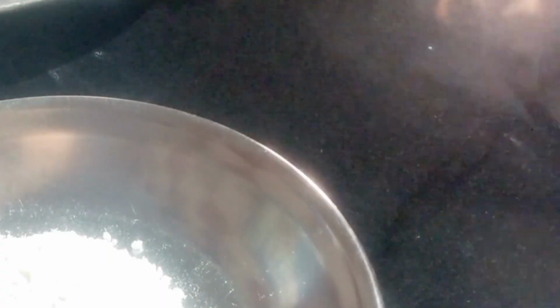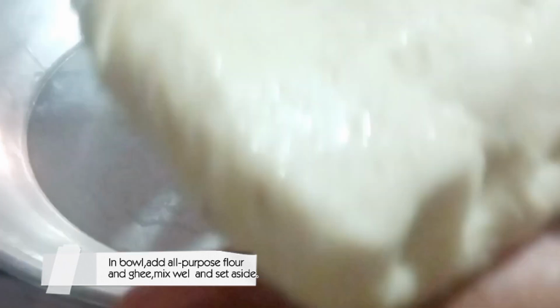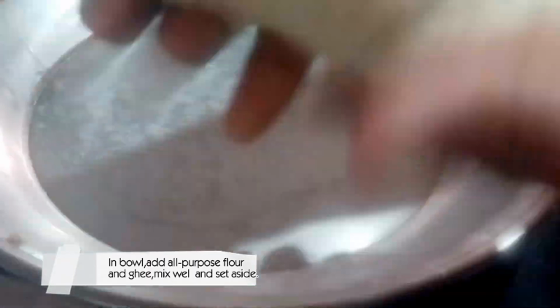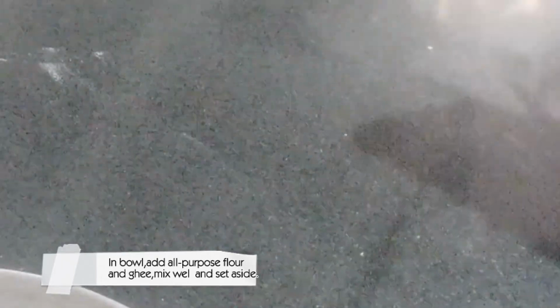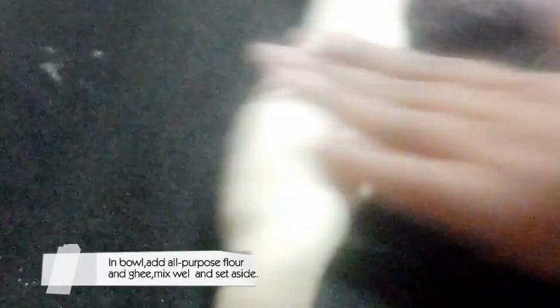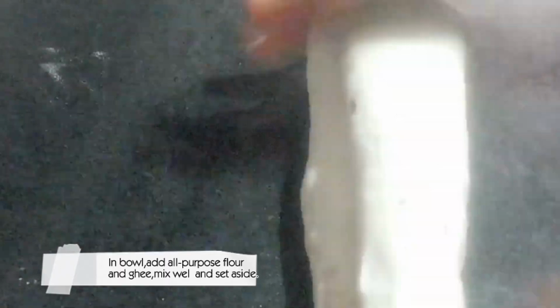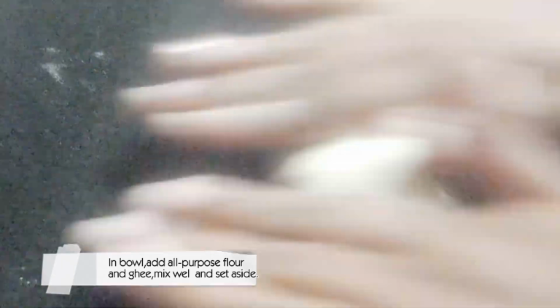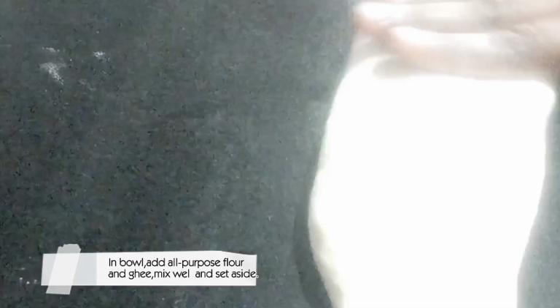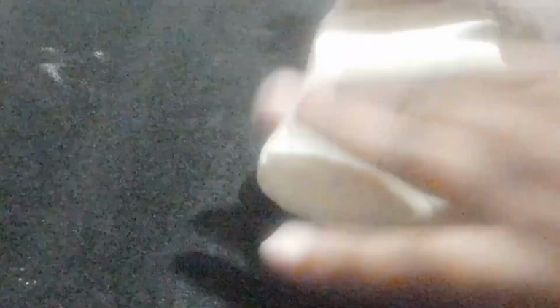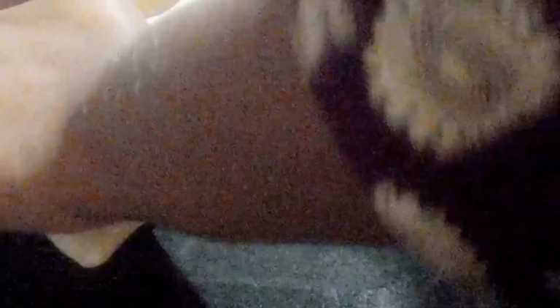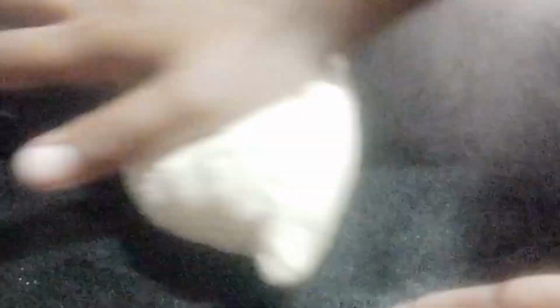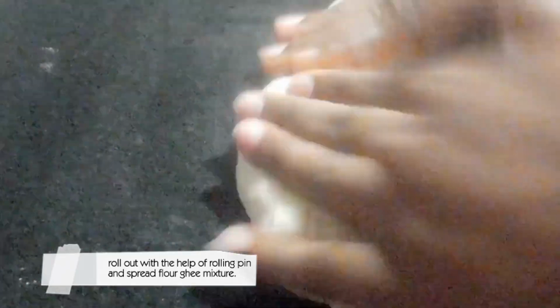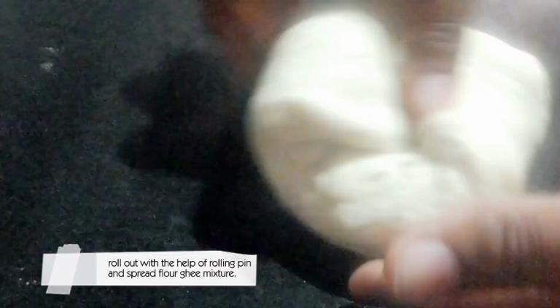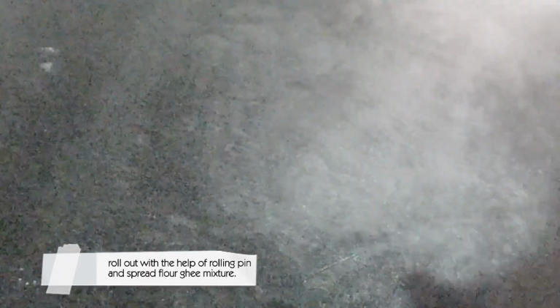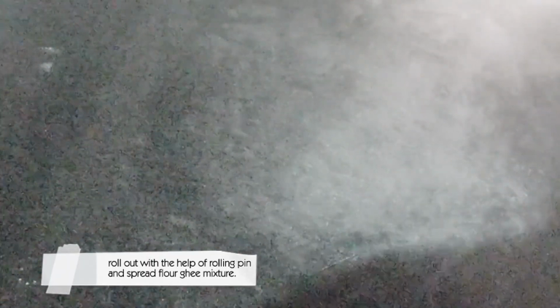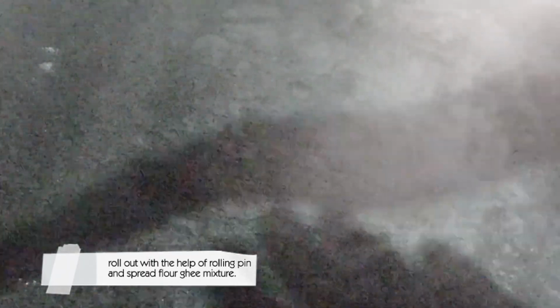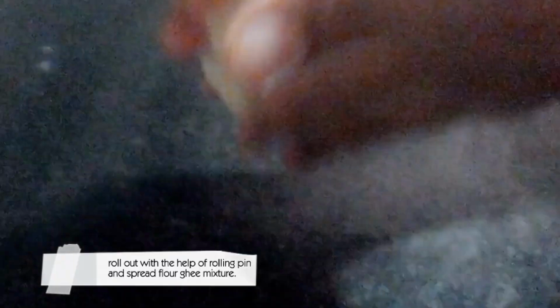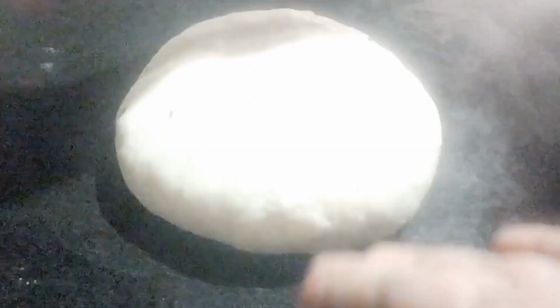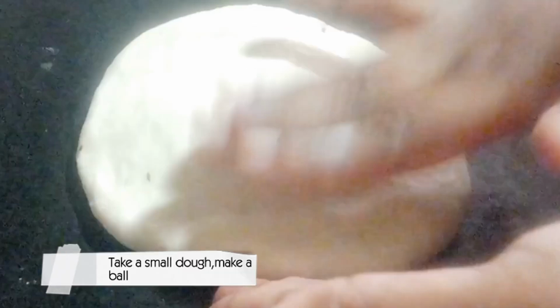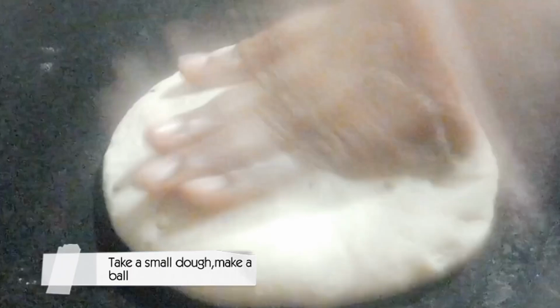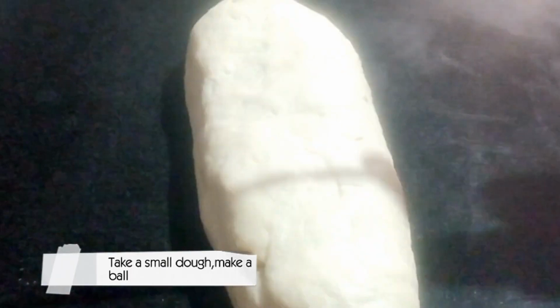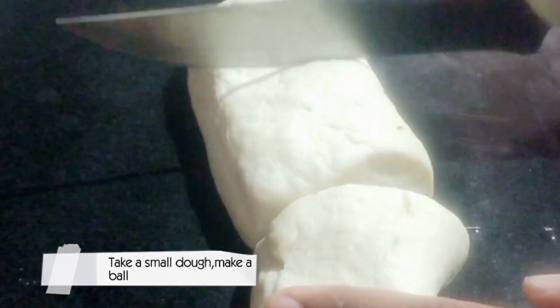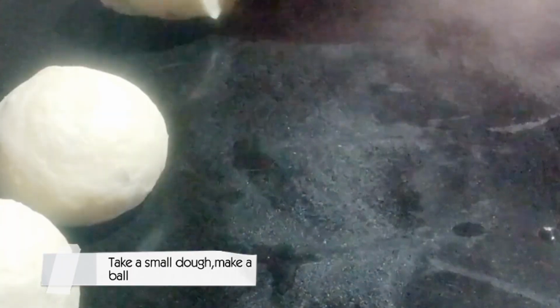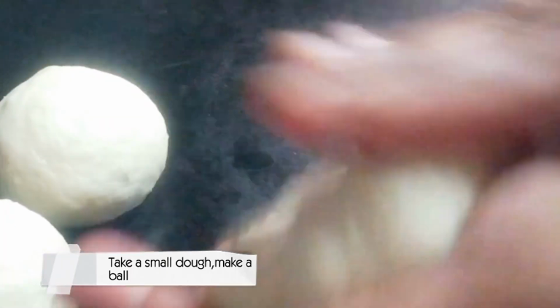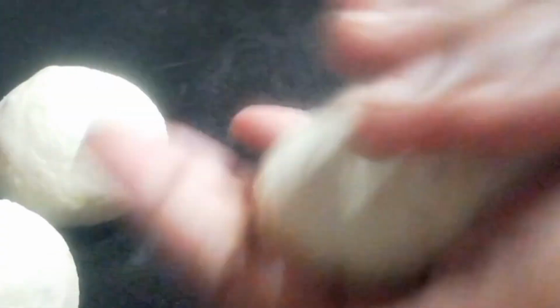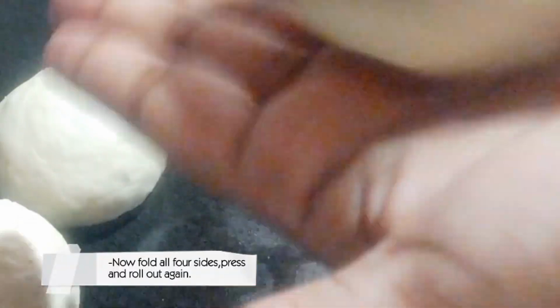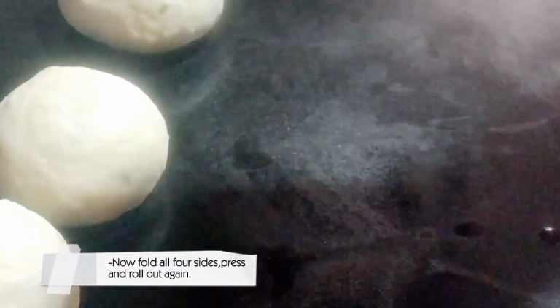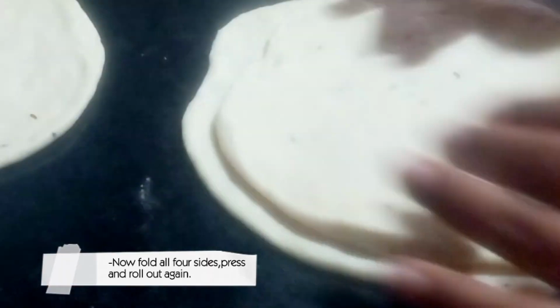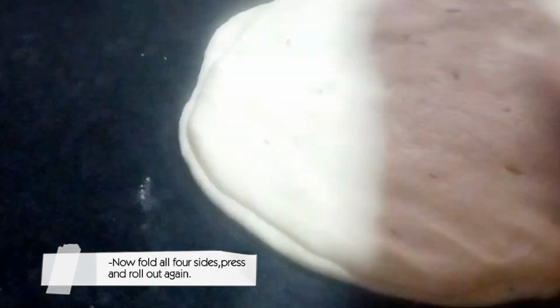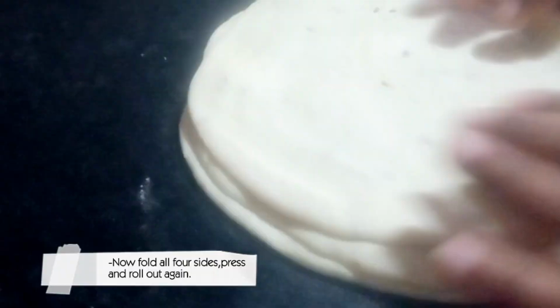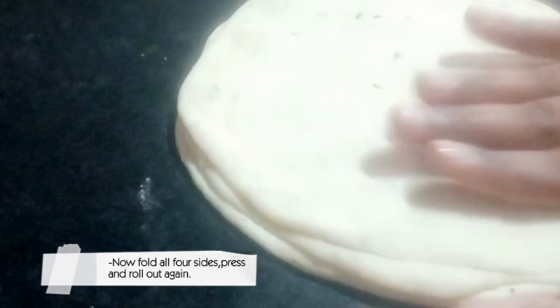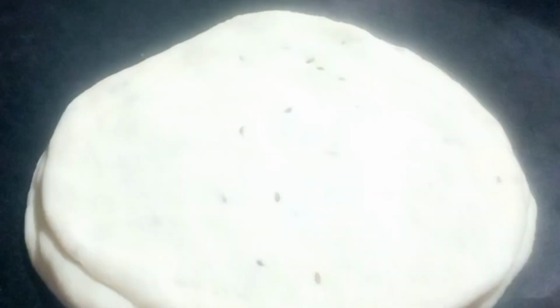In a bowl, add all-purpose flour and ghee. Mix well and set aside. Roll out with the help of a rolling pin and spread the flour-ghee mixture. Take a small dough, make a ball. Now fold all four sides, press and roll out again.